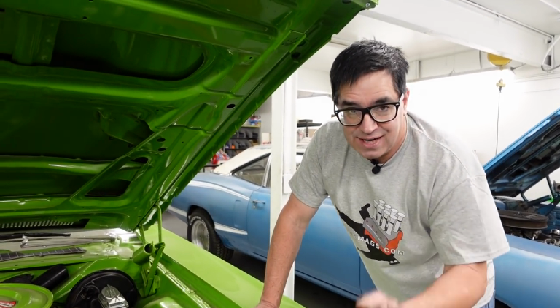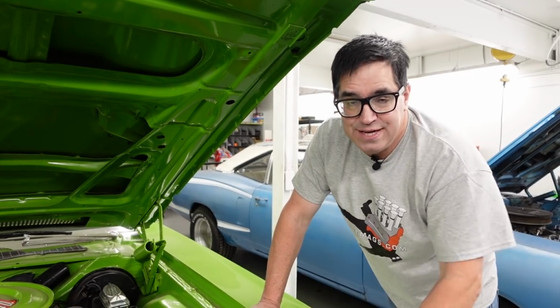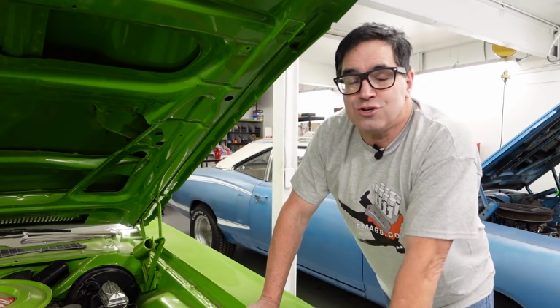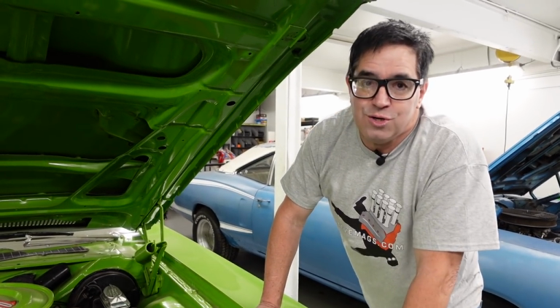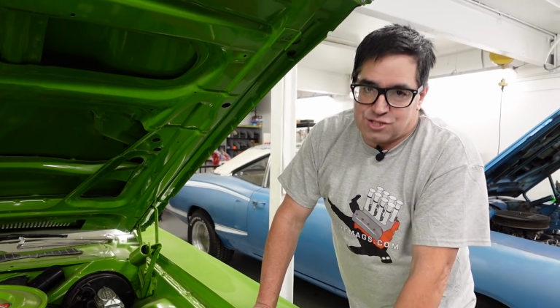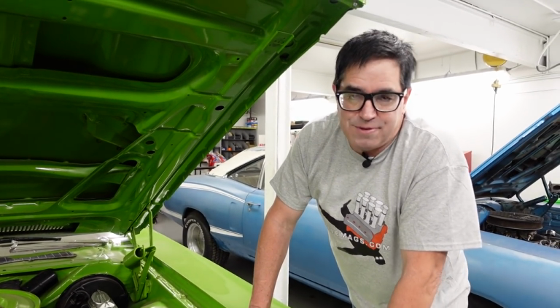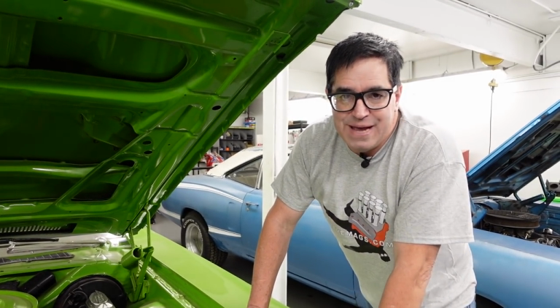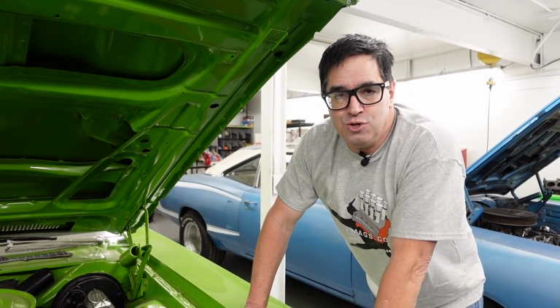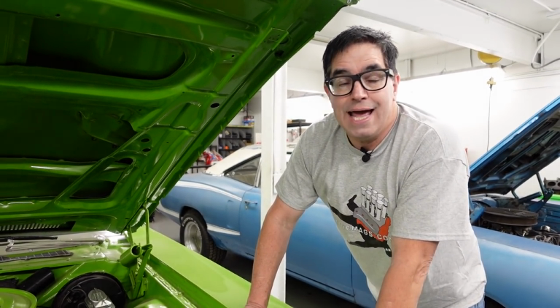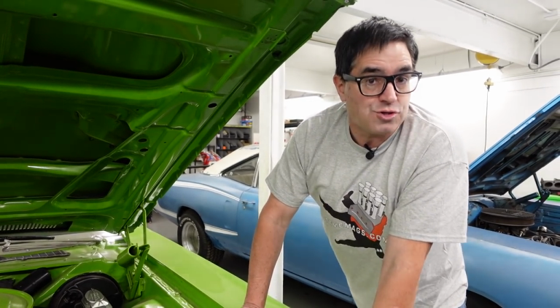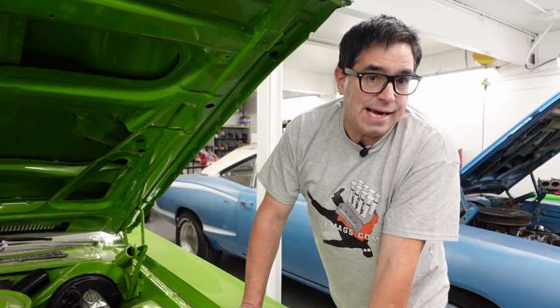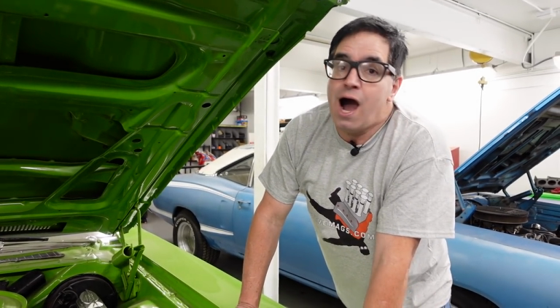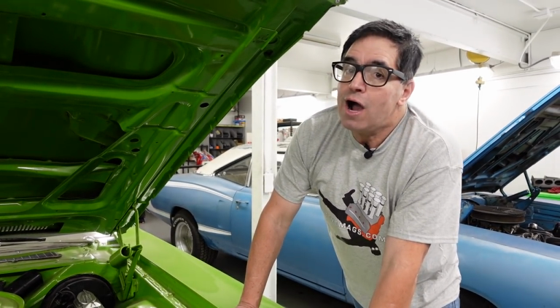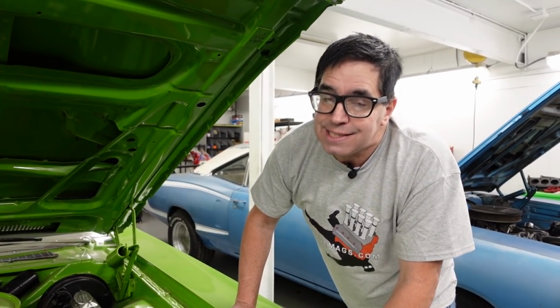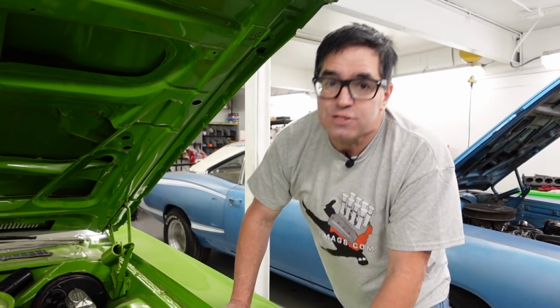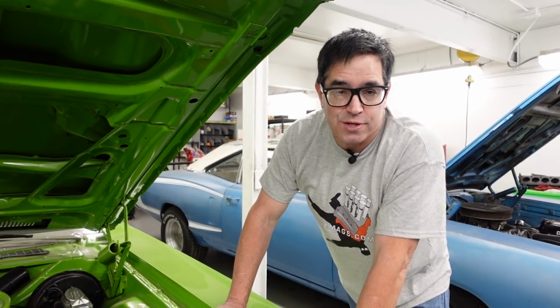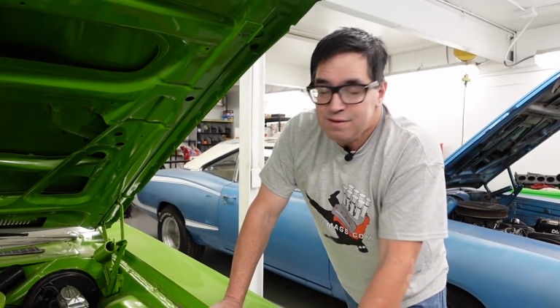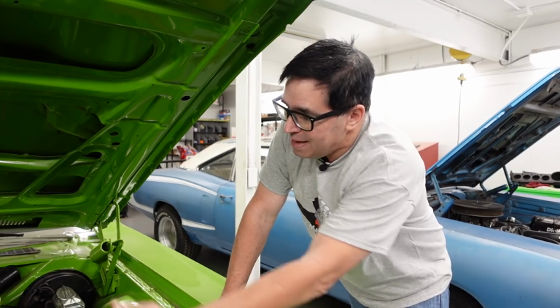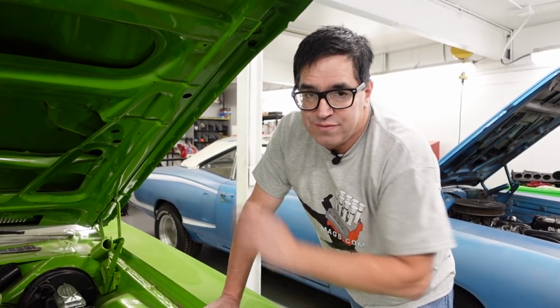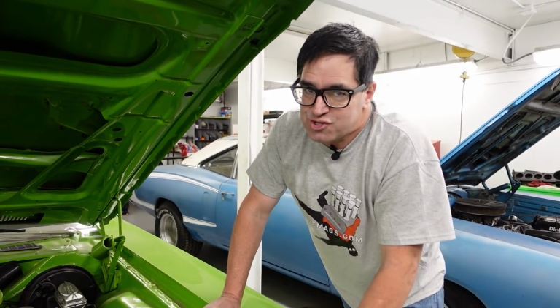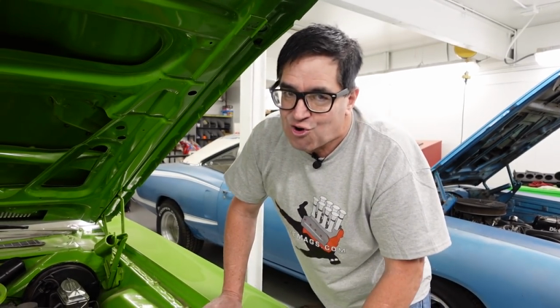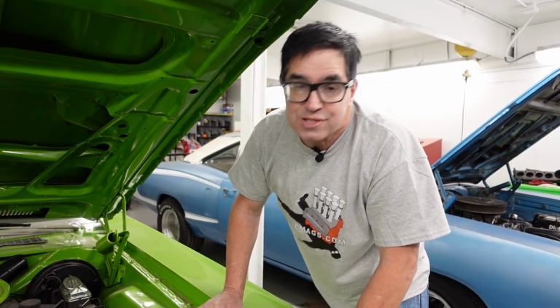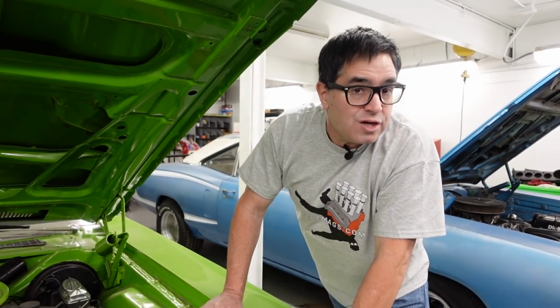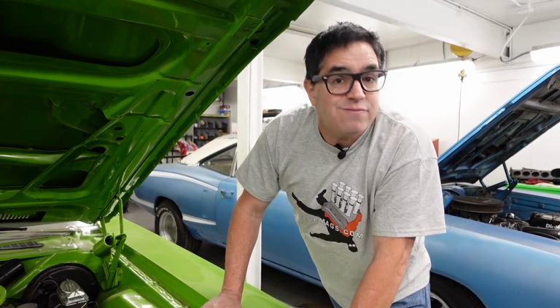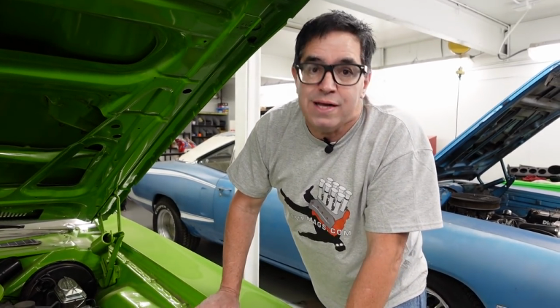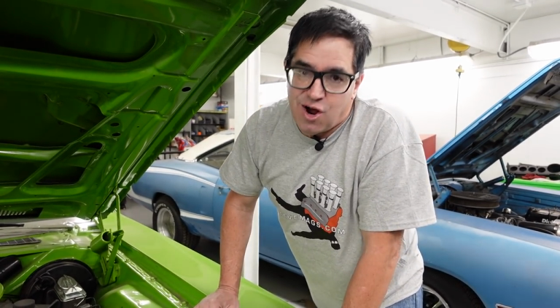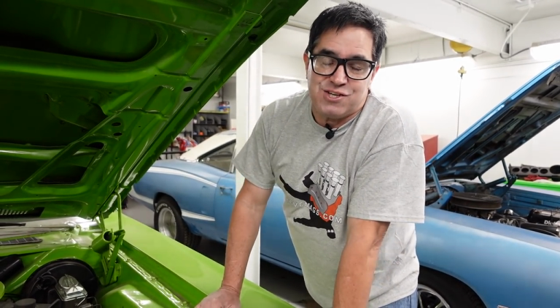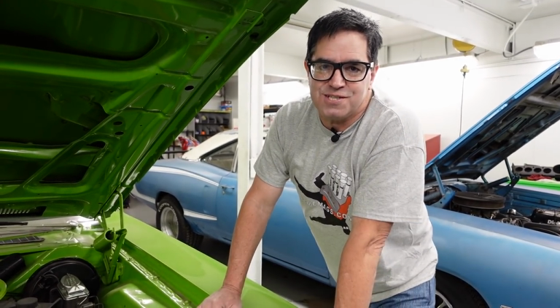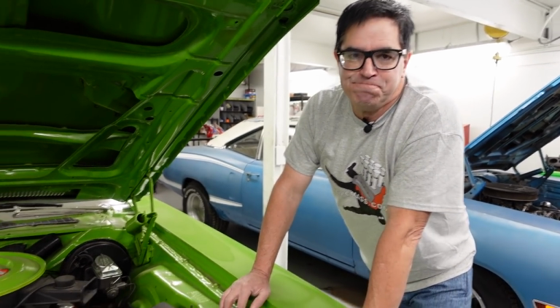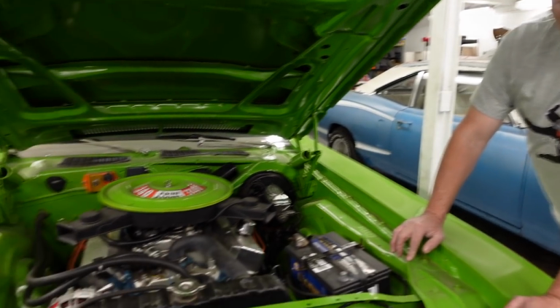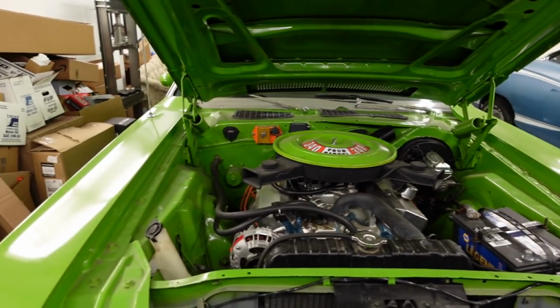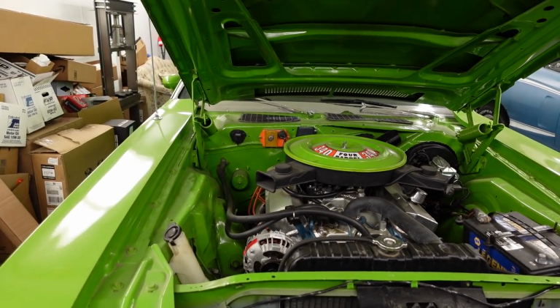If you like this video, be sure to subscribe to the Steve Mags YouTube channel, and also check out the High Octane Classics website for many more of these muscle car crawls and a look at their inventory in Auburn, Massachusetts. Thank you.